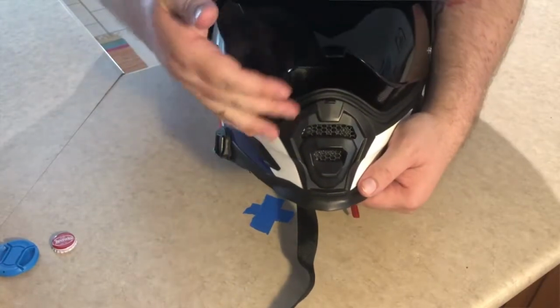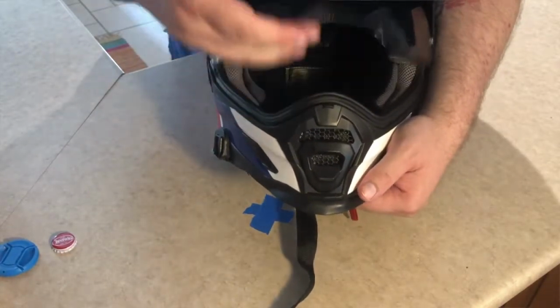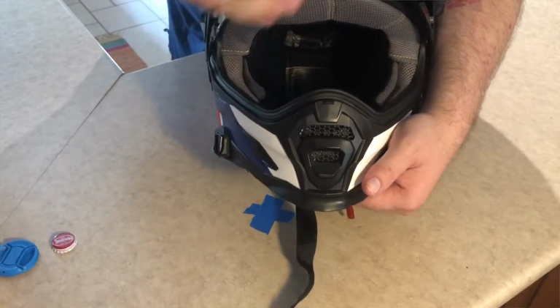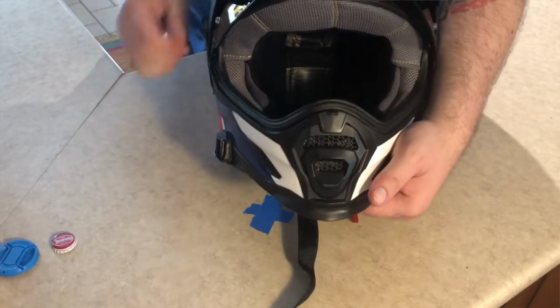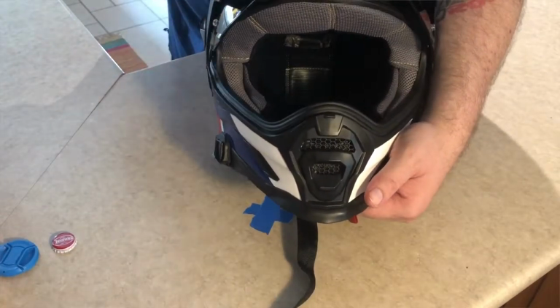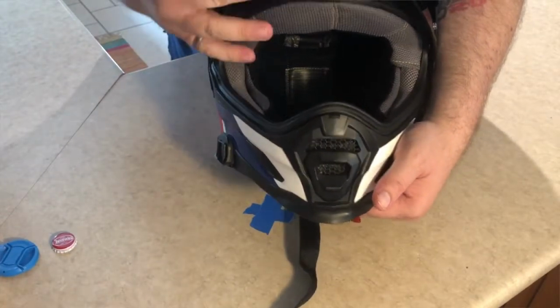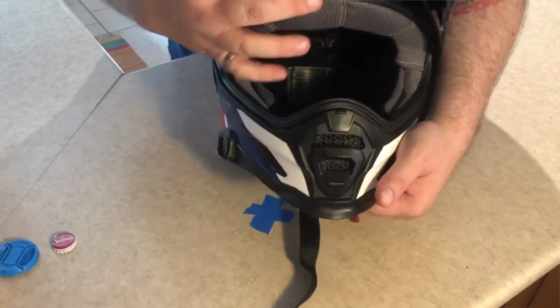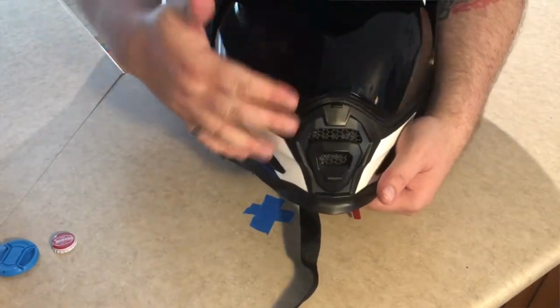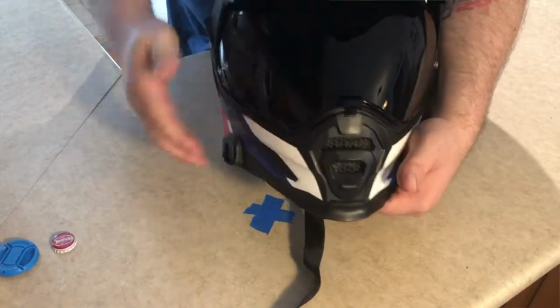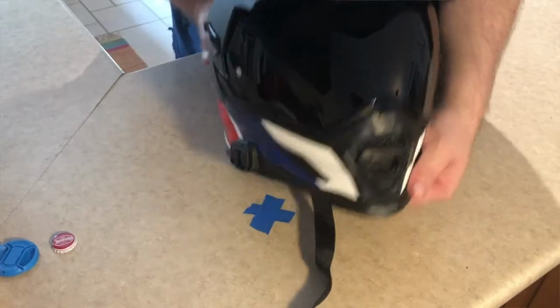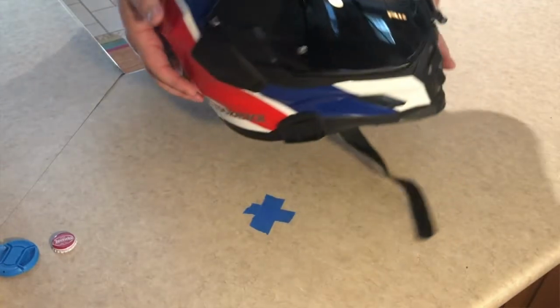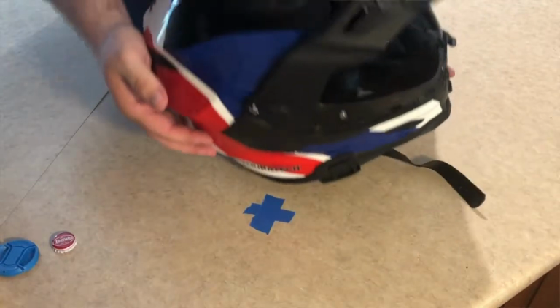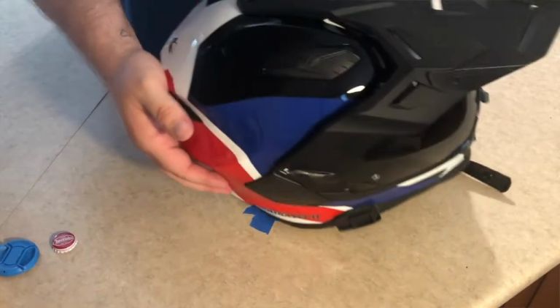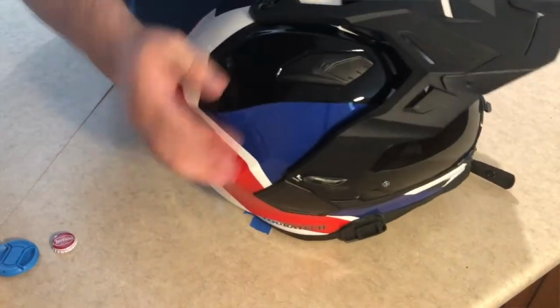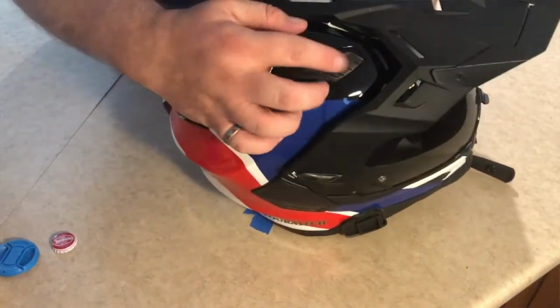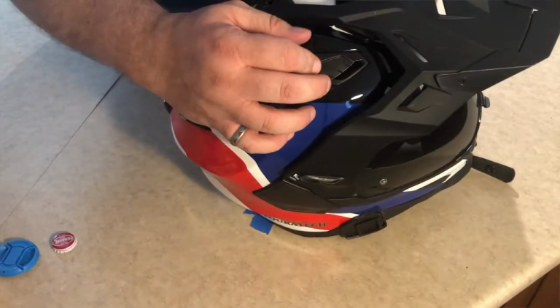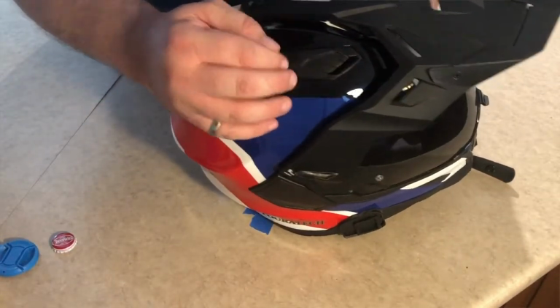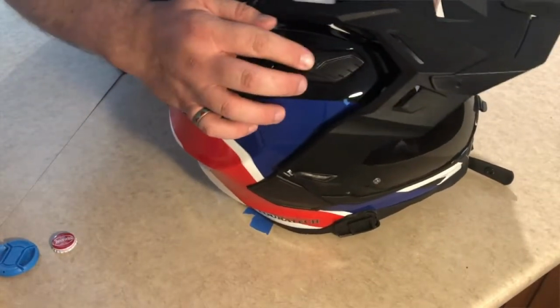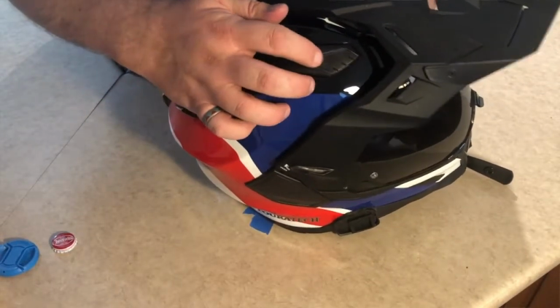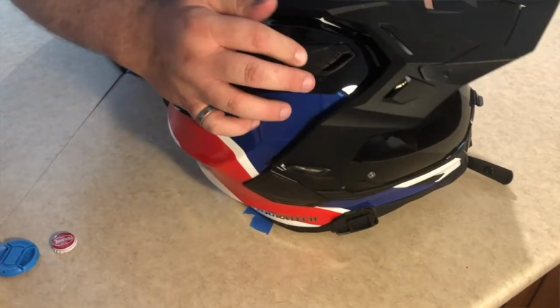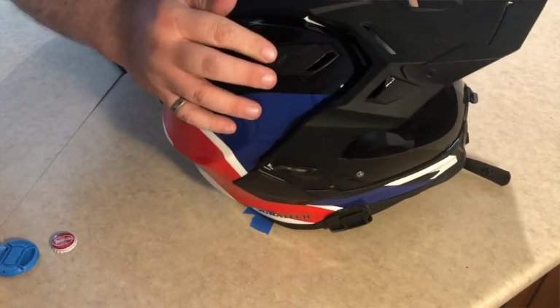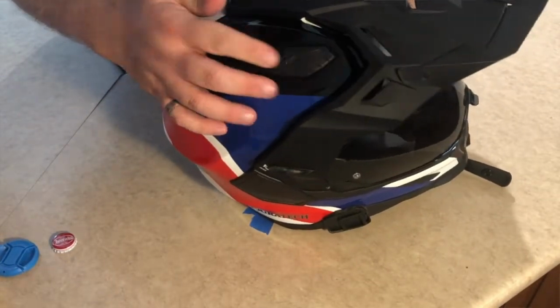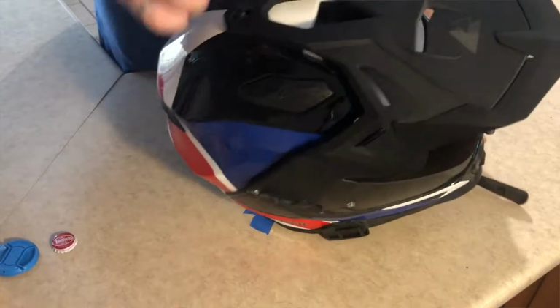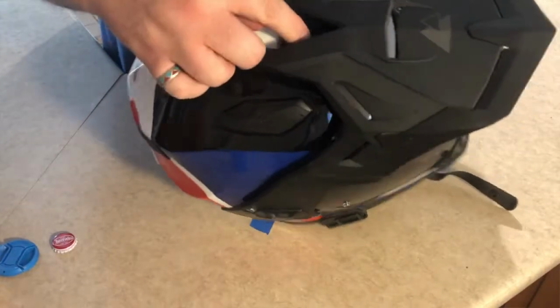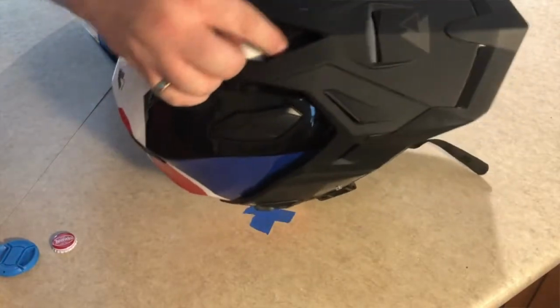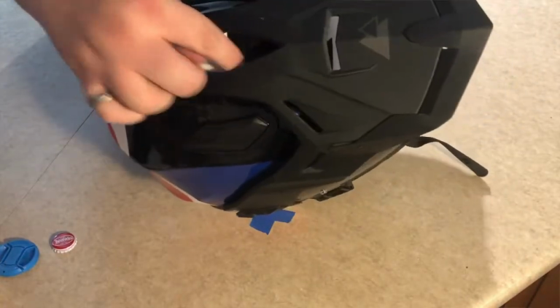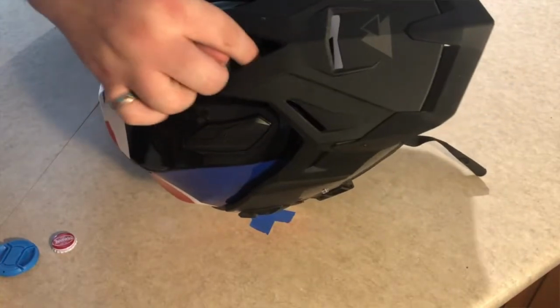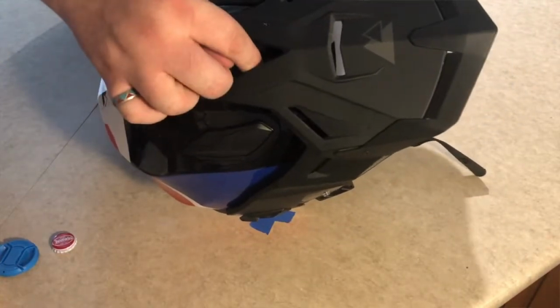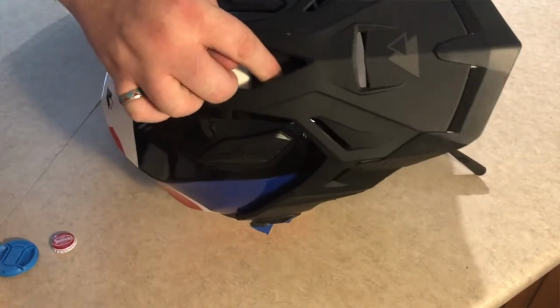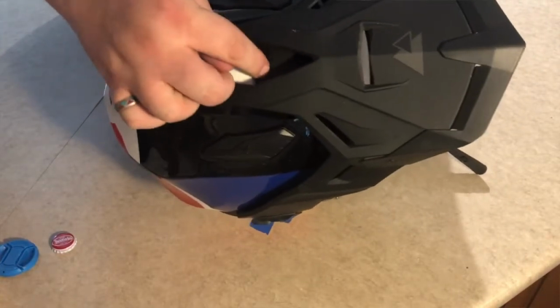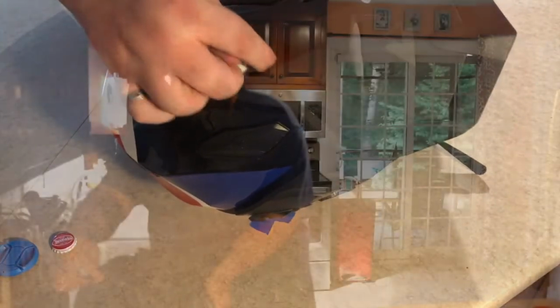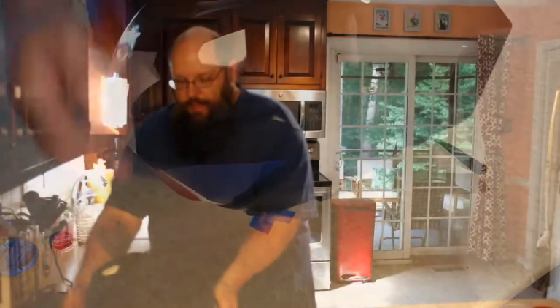The other two brow vents I'll have to show you when I pull the brim off. There's one on each side, and then there's one underneath here that you can't really see with the brim on.